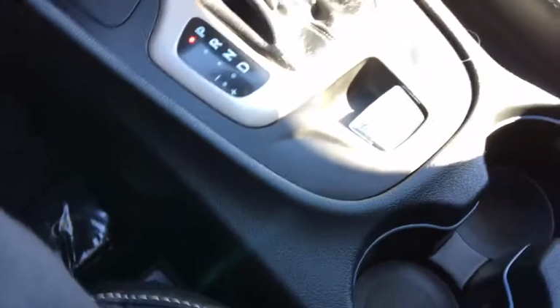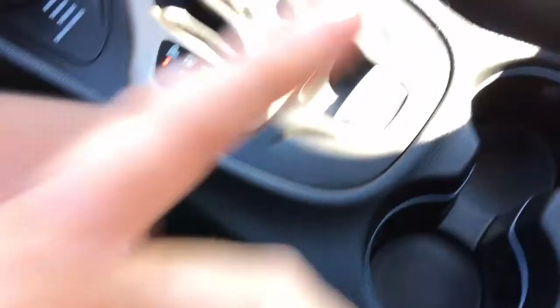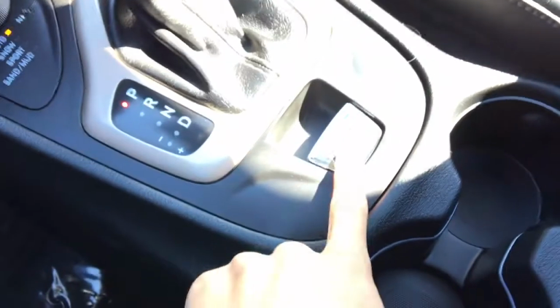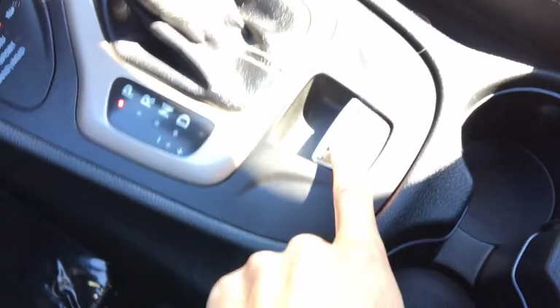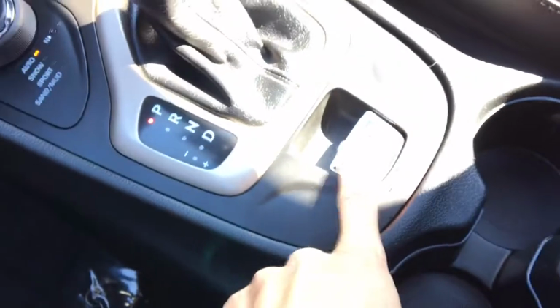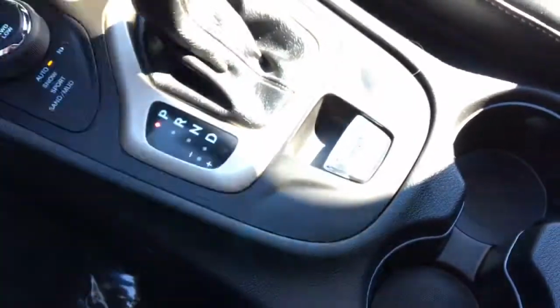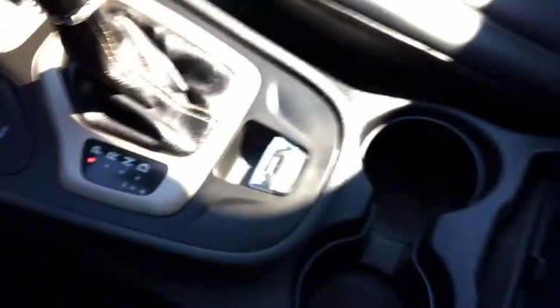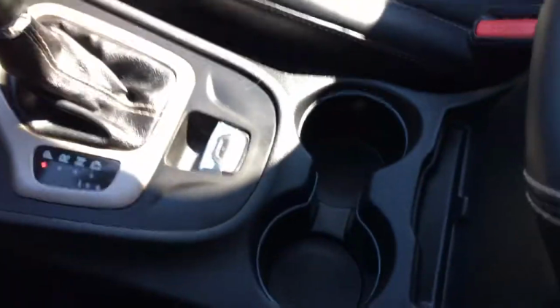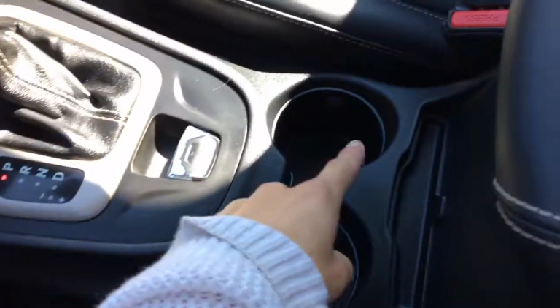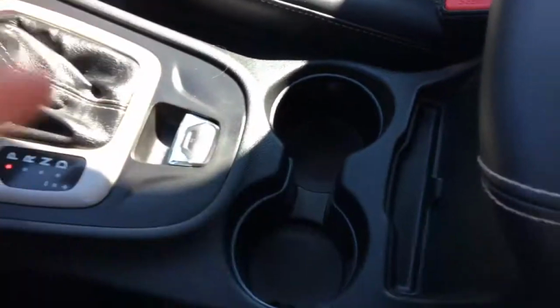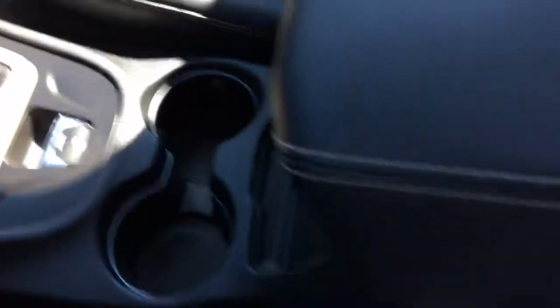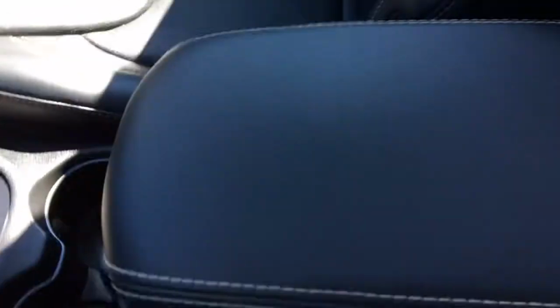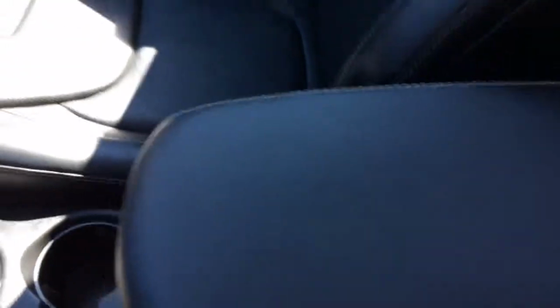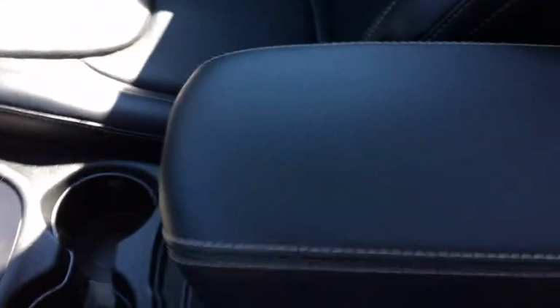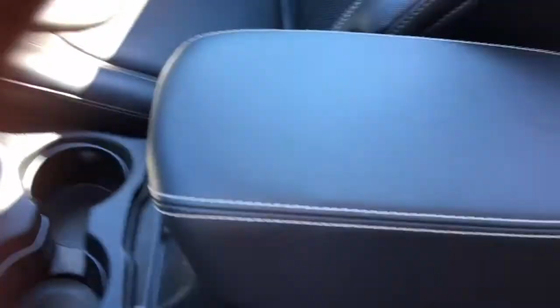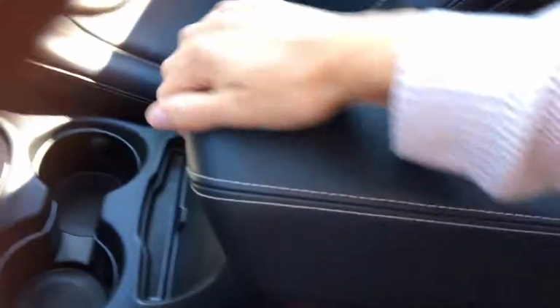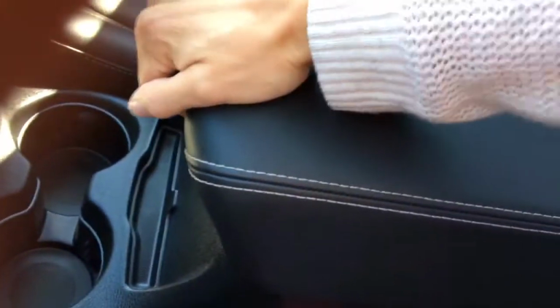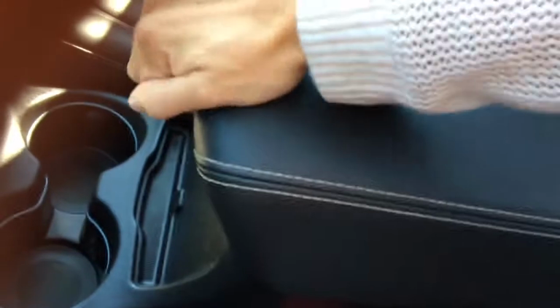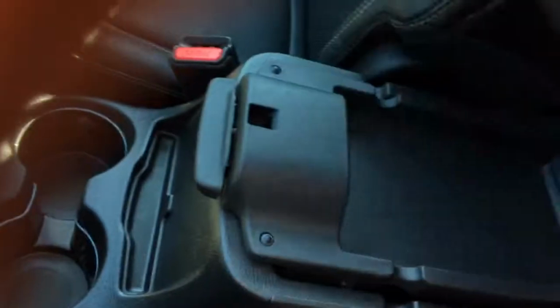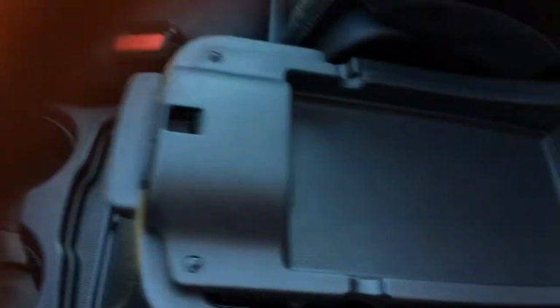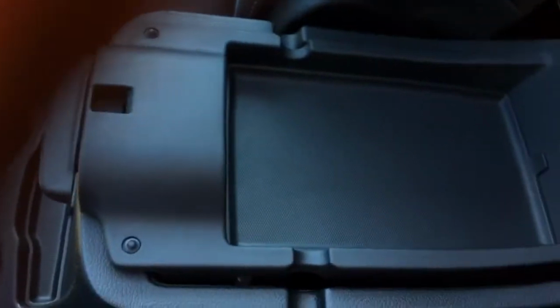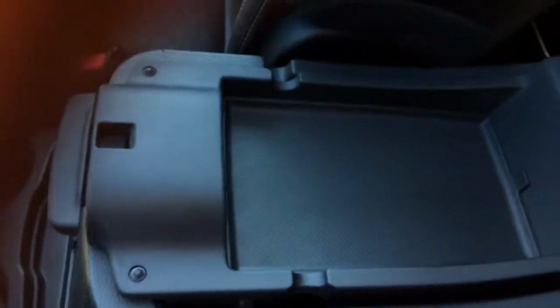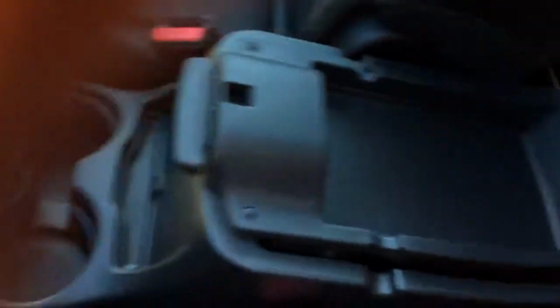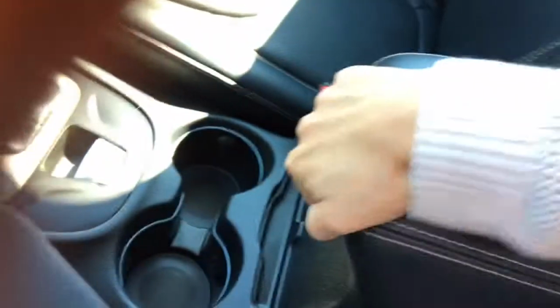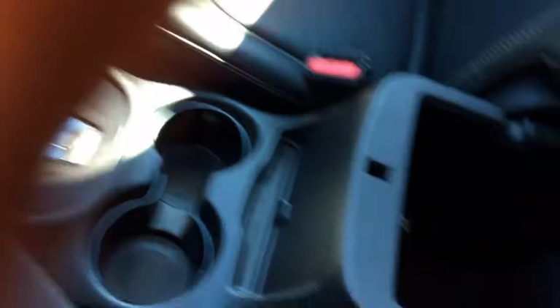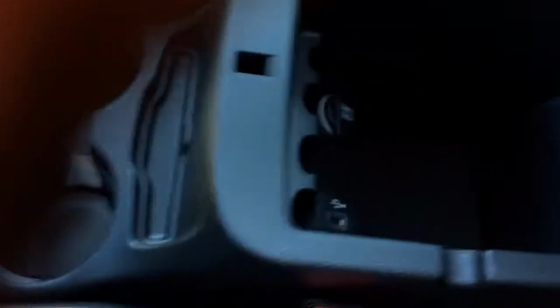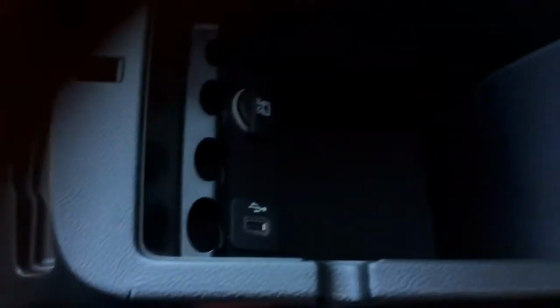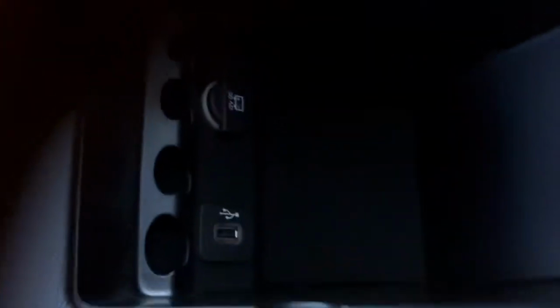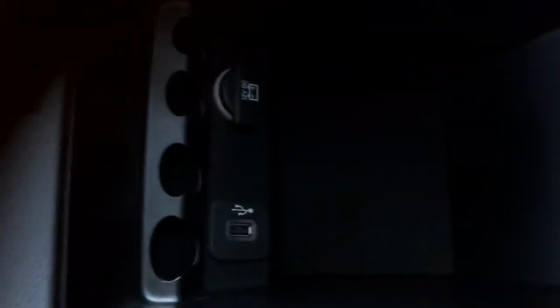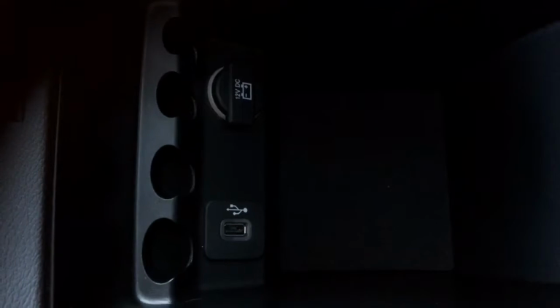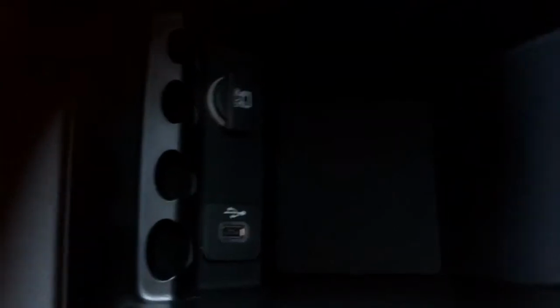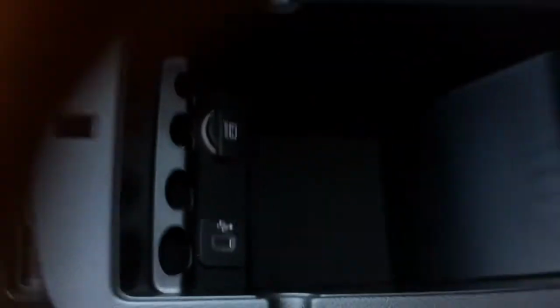And then here is your electric park brake. Two drink holders in the center here. And then your center console — you can open that up. You have a compartment for storage in there, and a deeper compartment down below with a USB and a 12-volt plug.